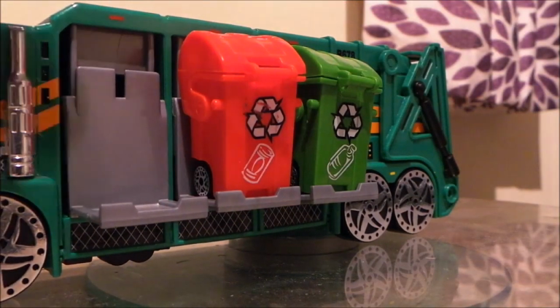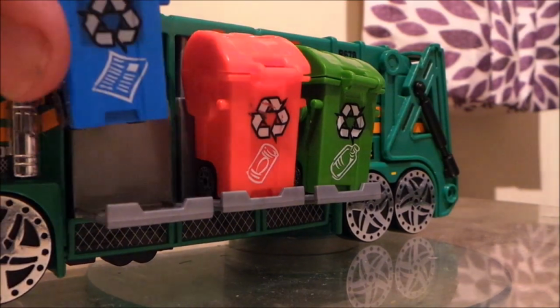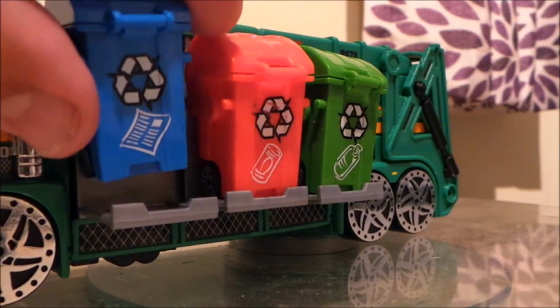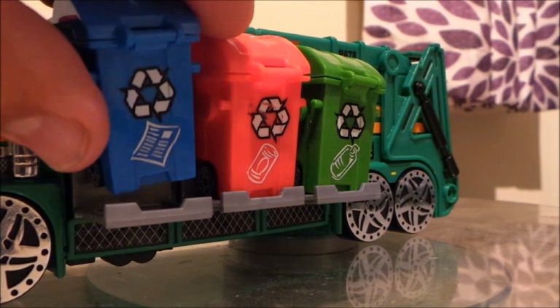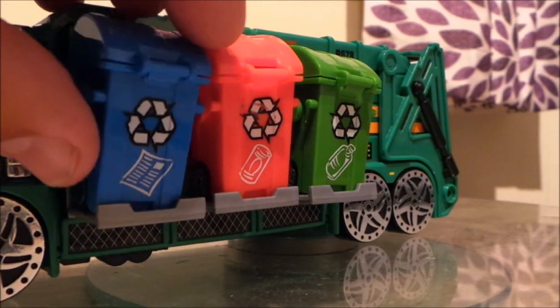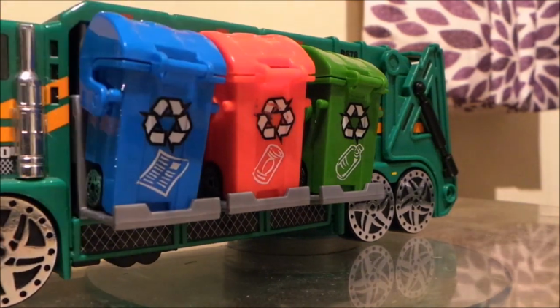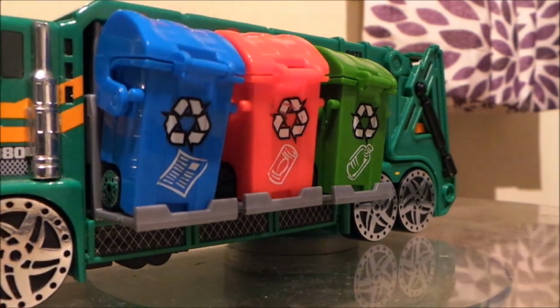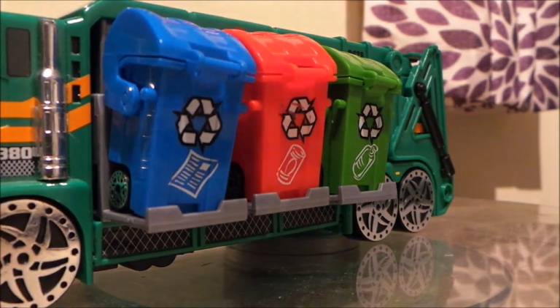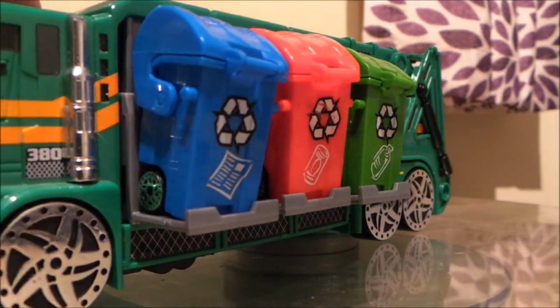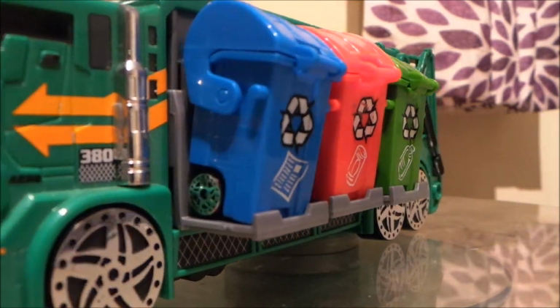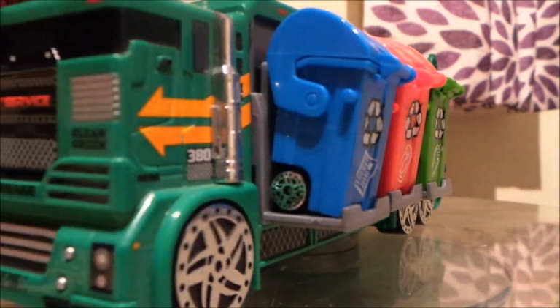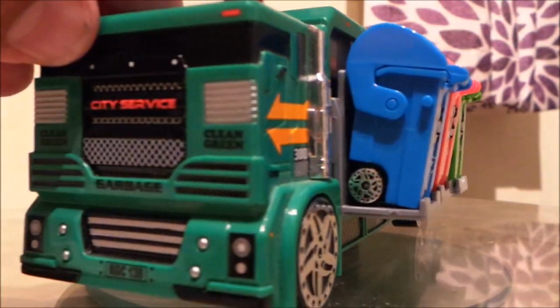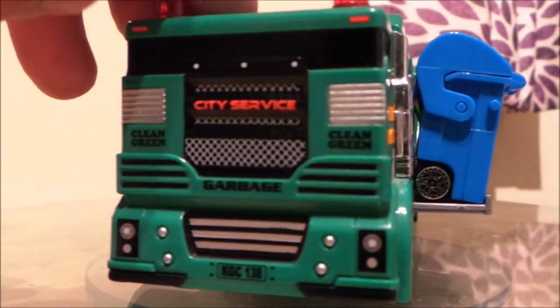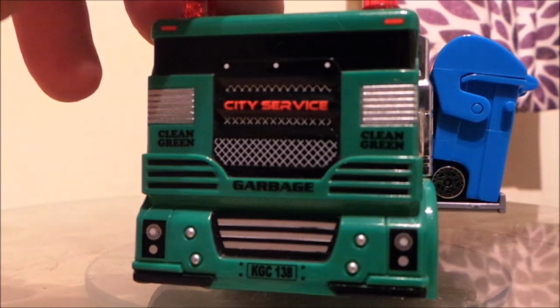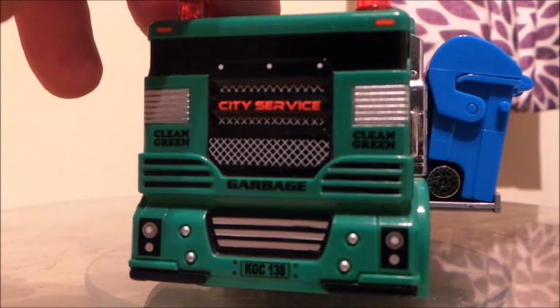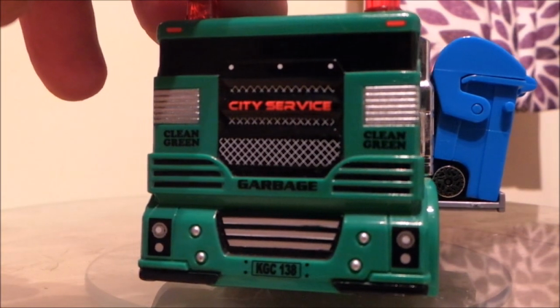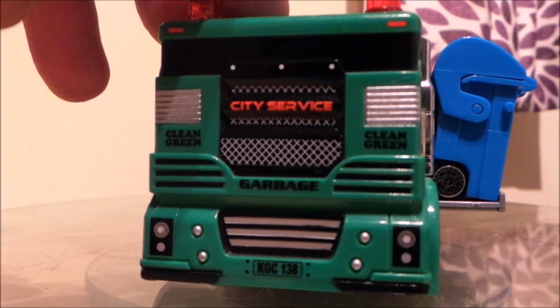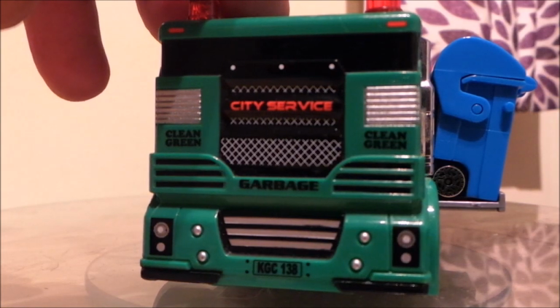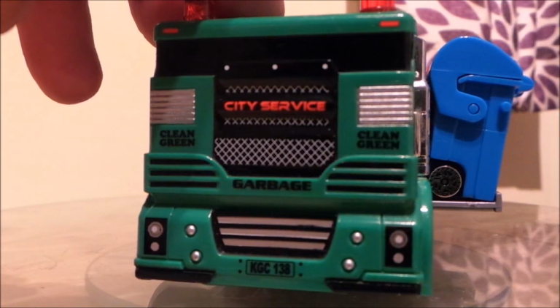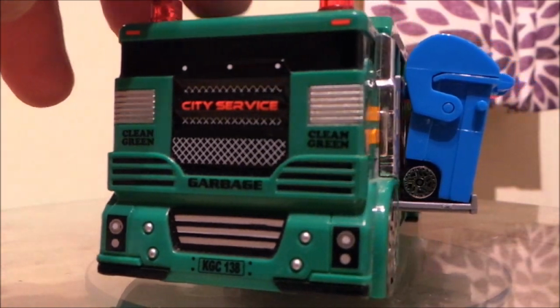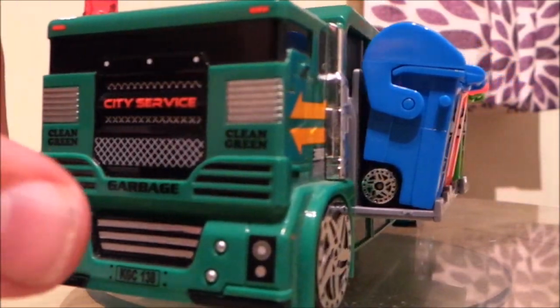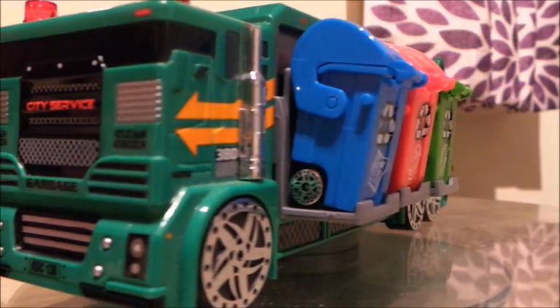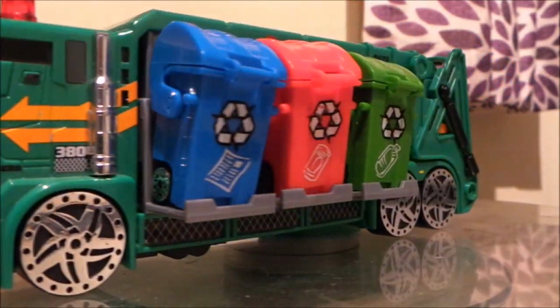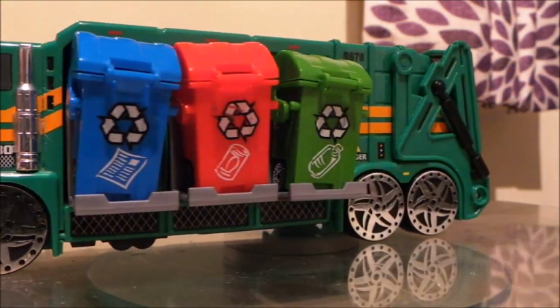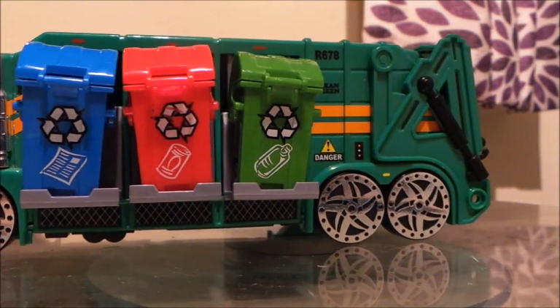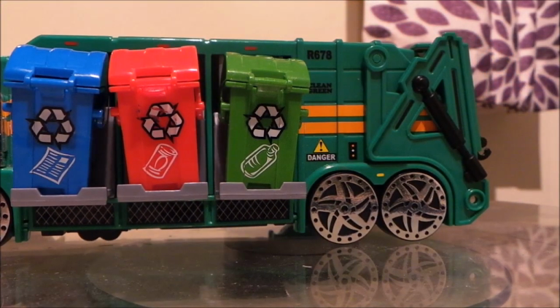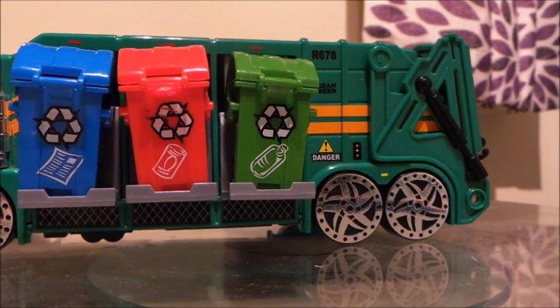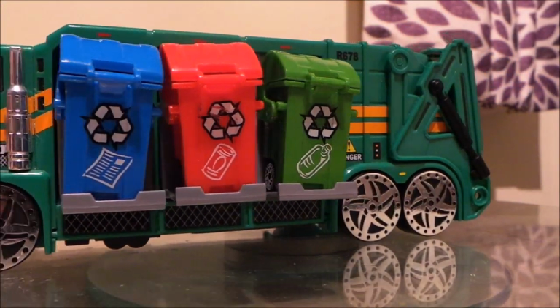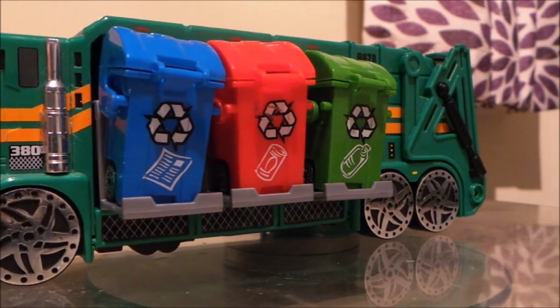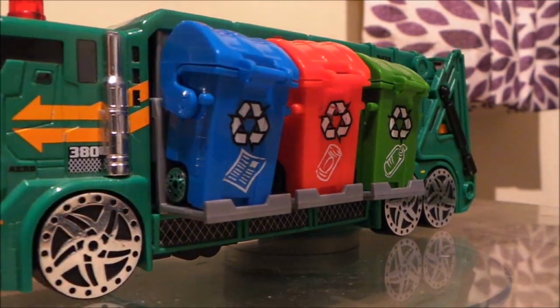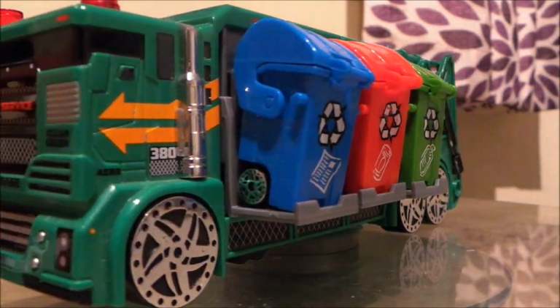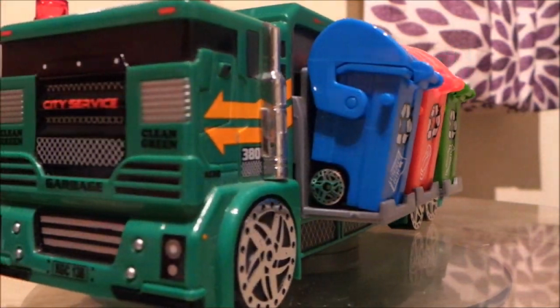...for paint. So there you have it — the Real Toy City Service Garbage Truck, and all the pop out bins.